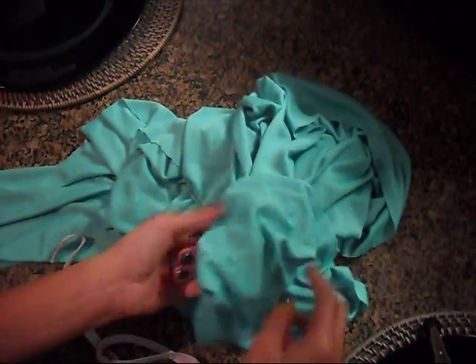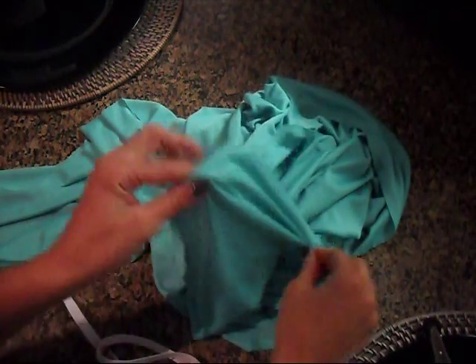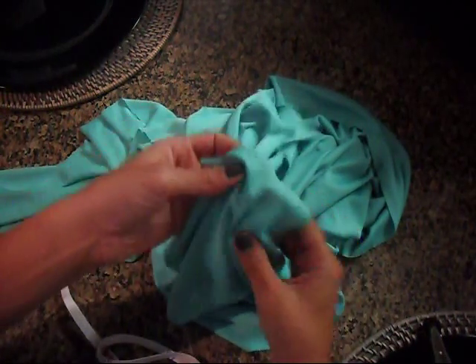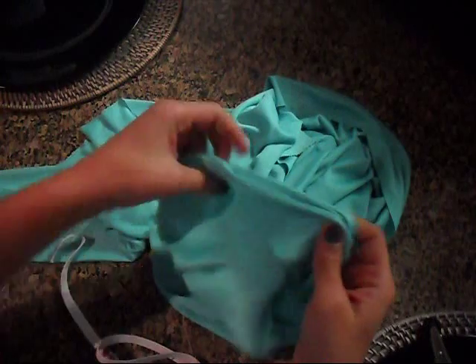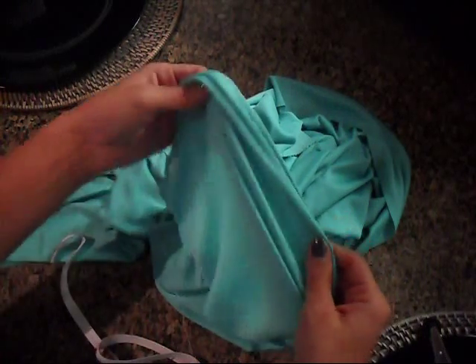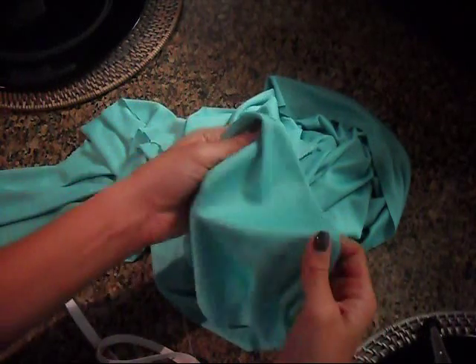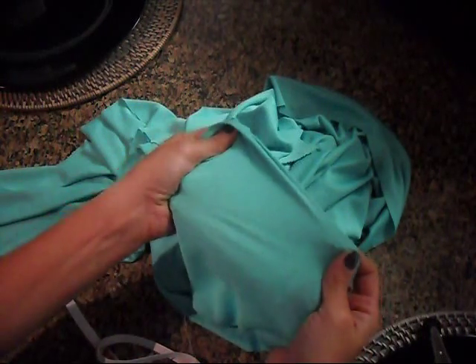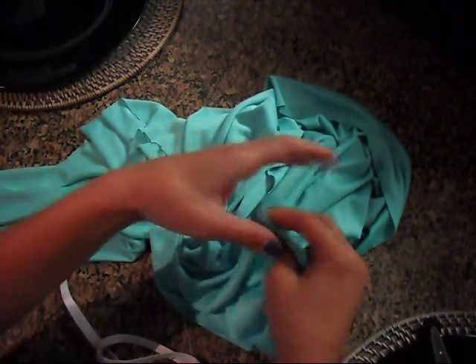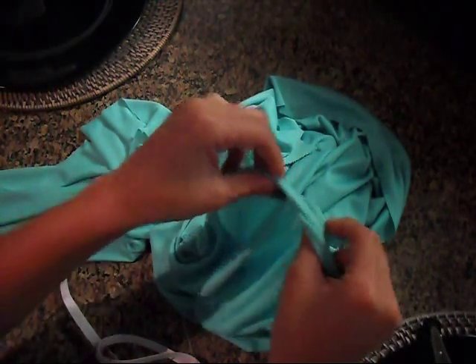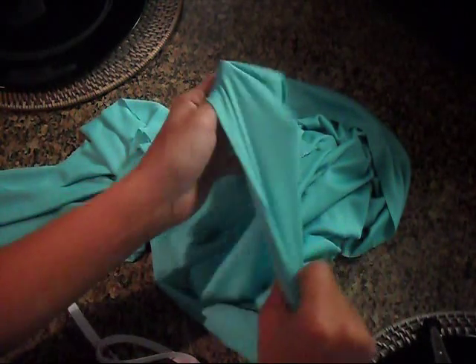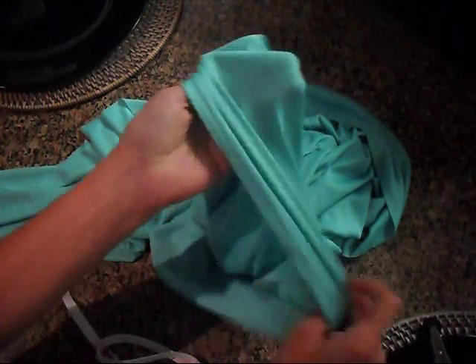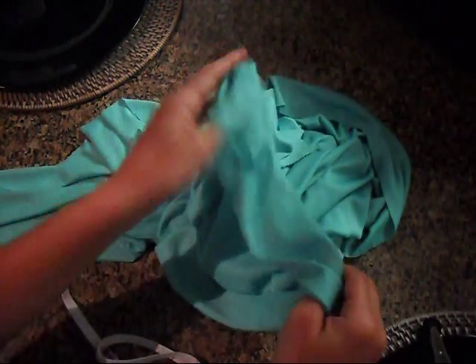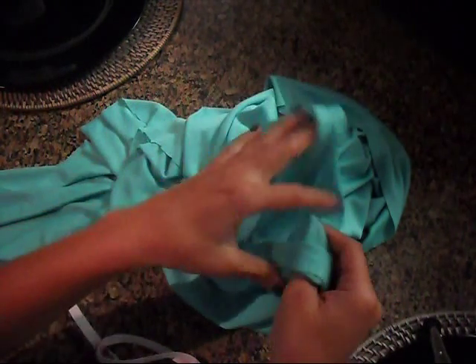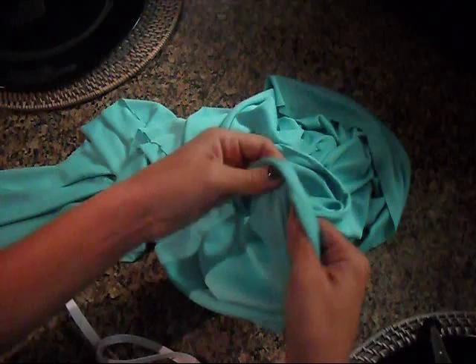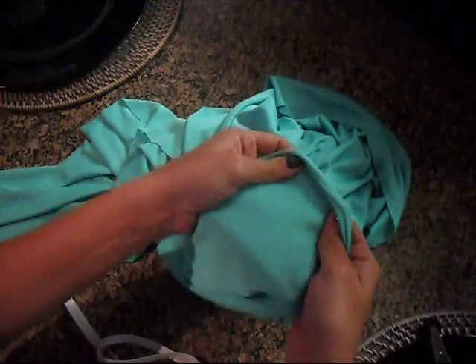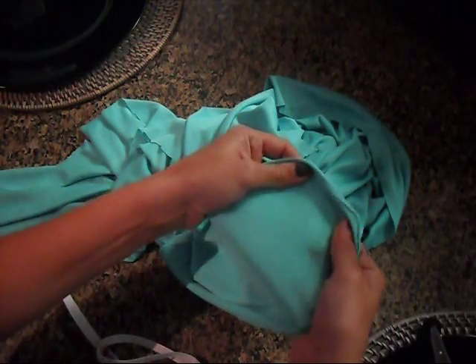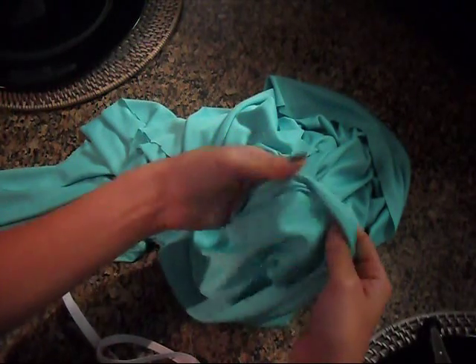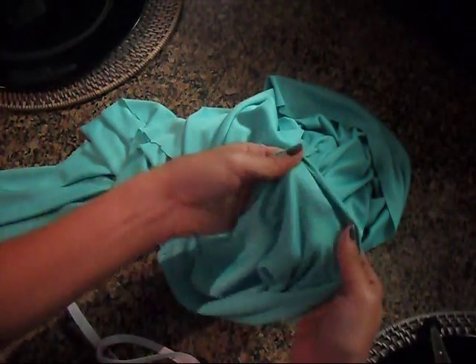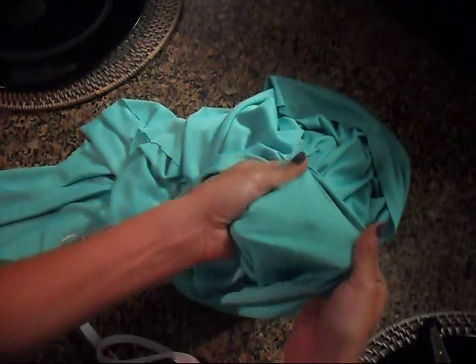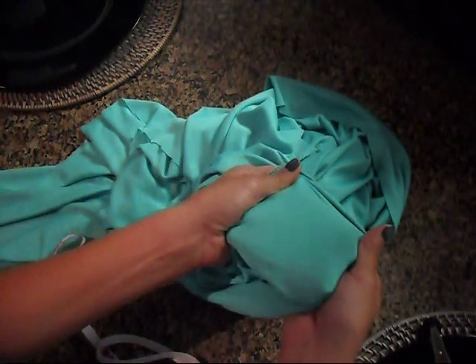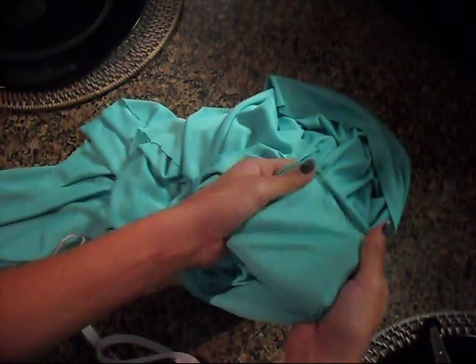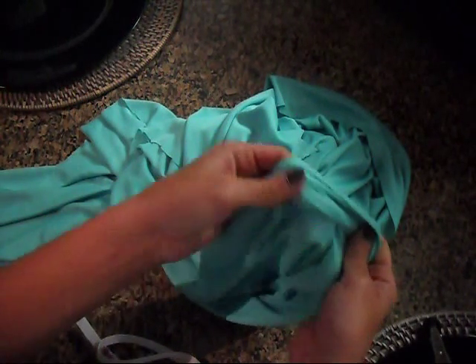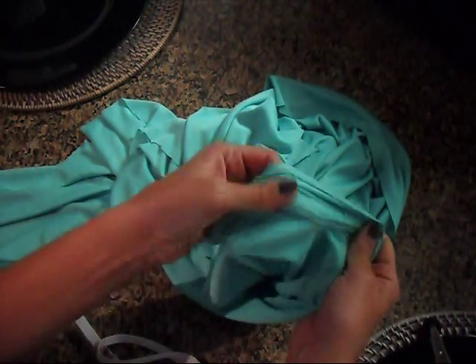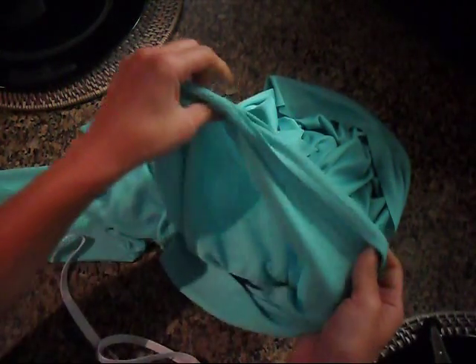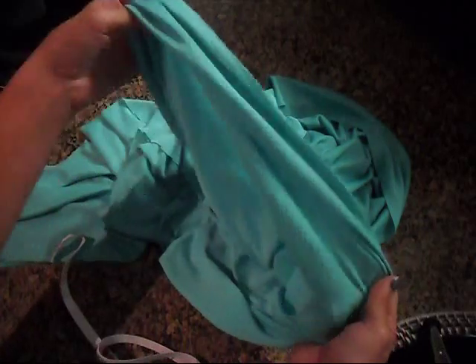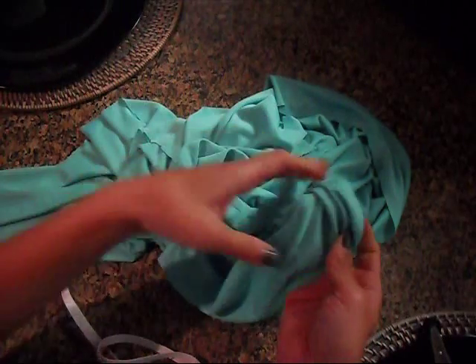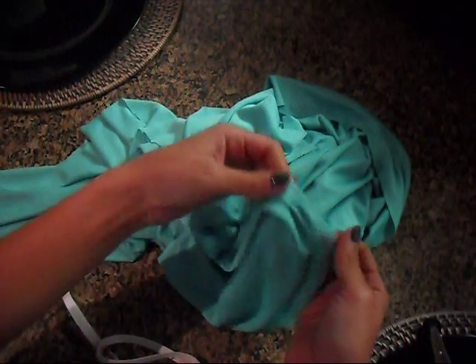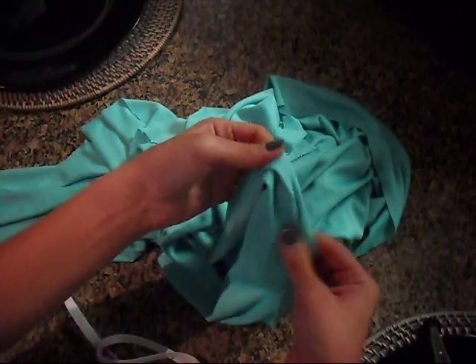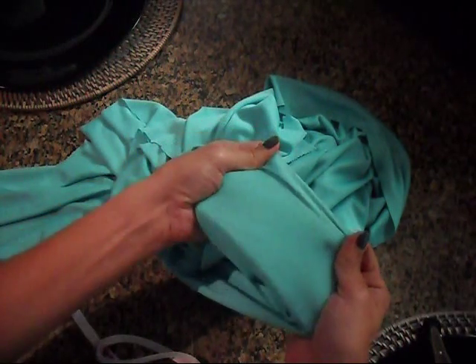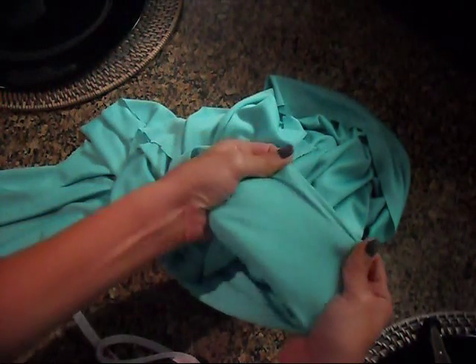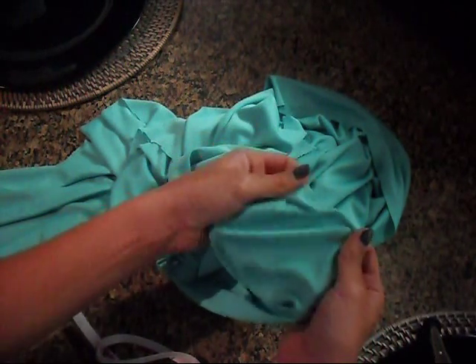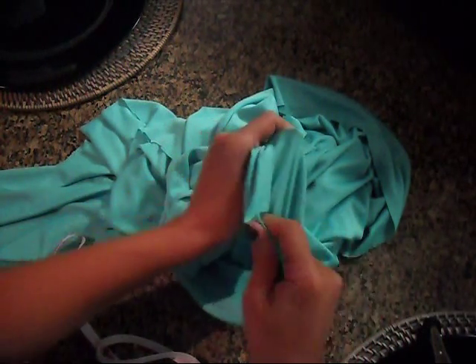For this maxi skirt, what I did was I purchased a piece of fabric from Joann's. It's a jersey, a stretch knit jersey — I think it's part of their Sew Classics or something like that. It was $5.99 a yard and I got one yard.